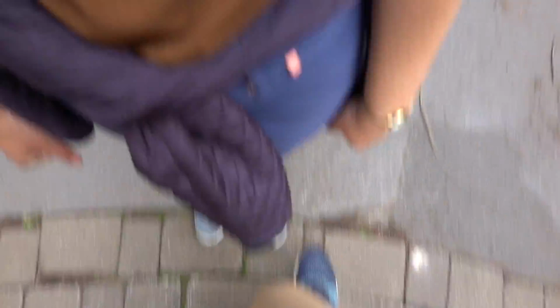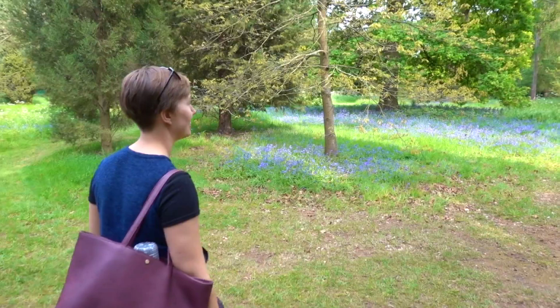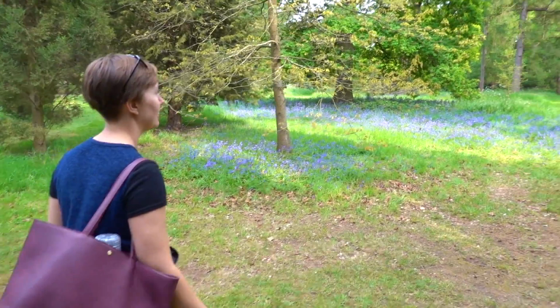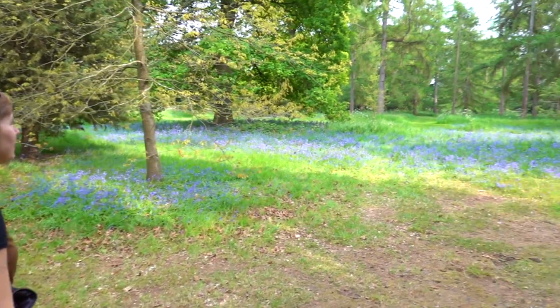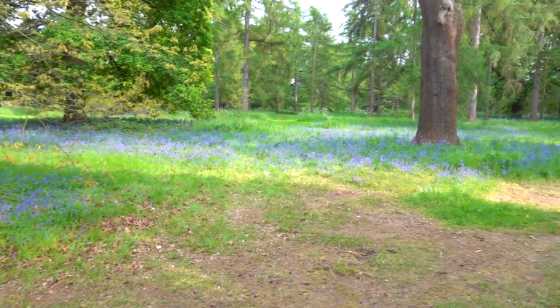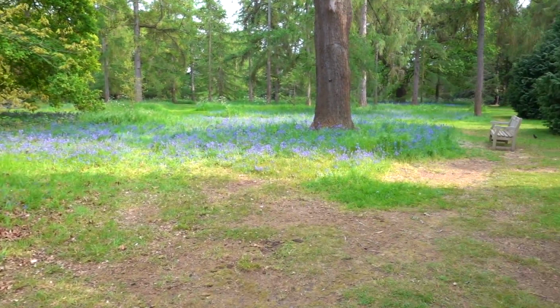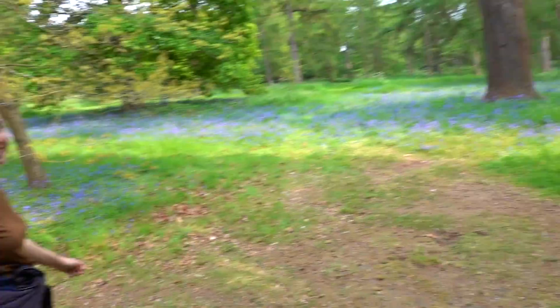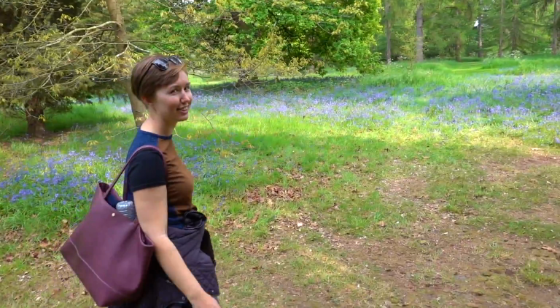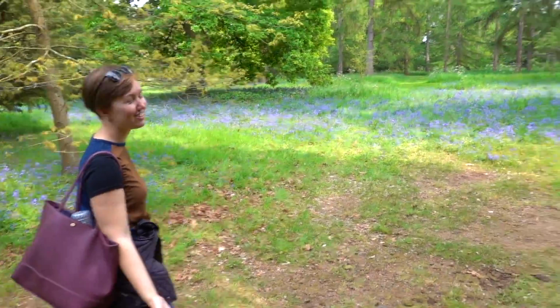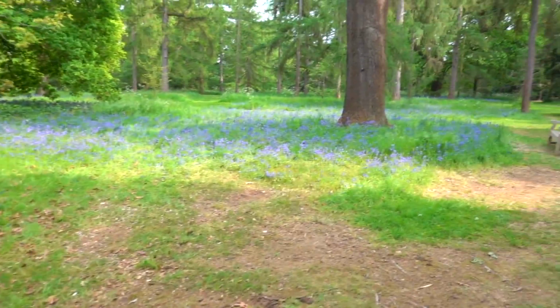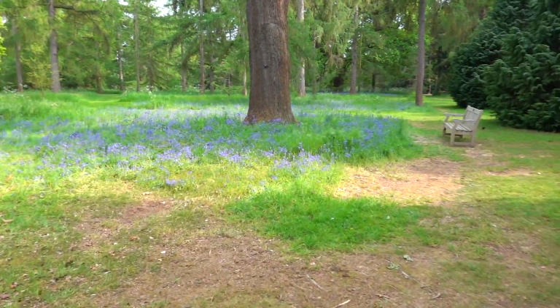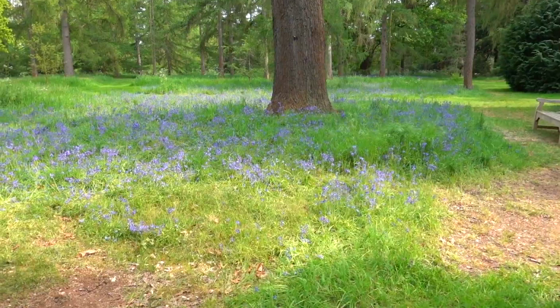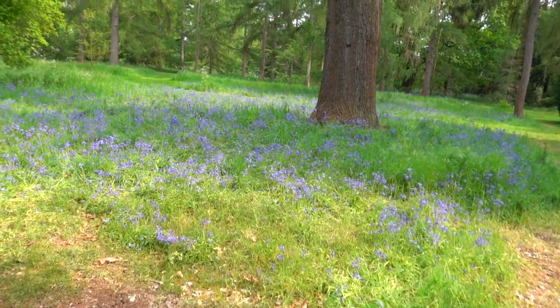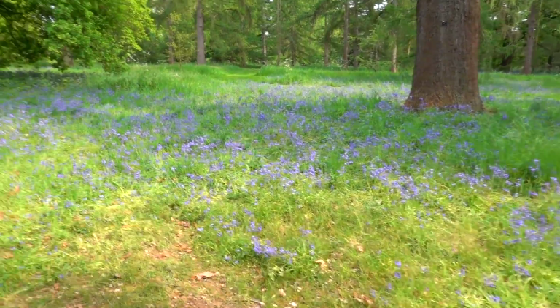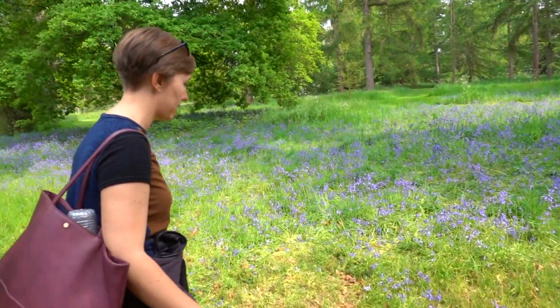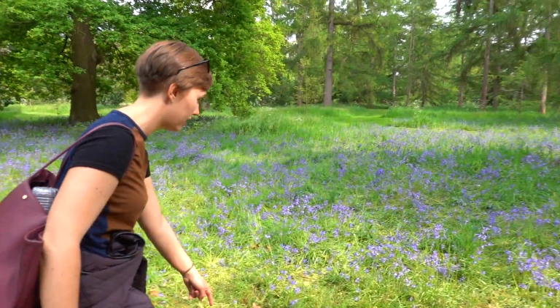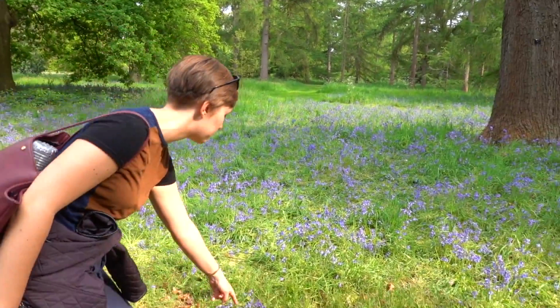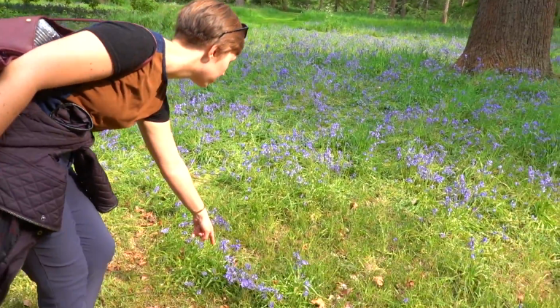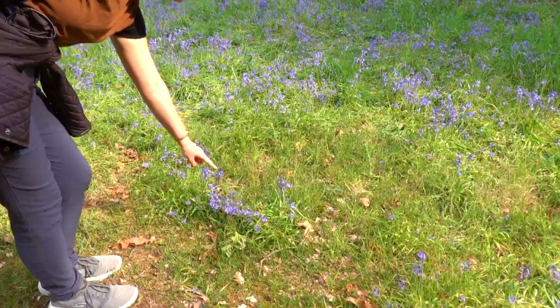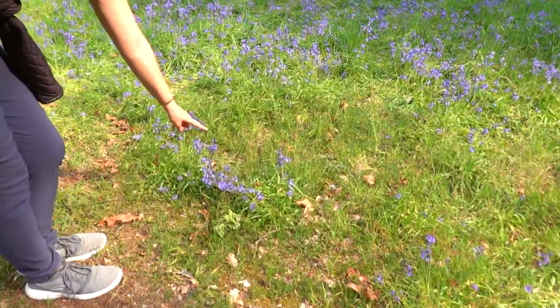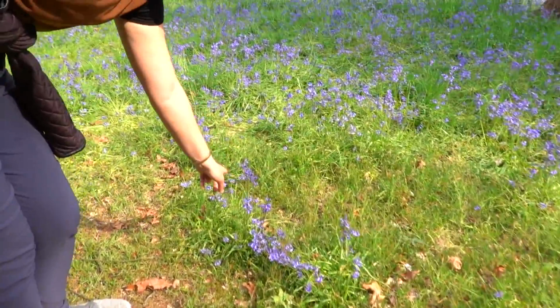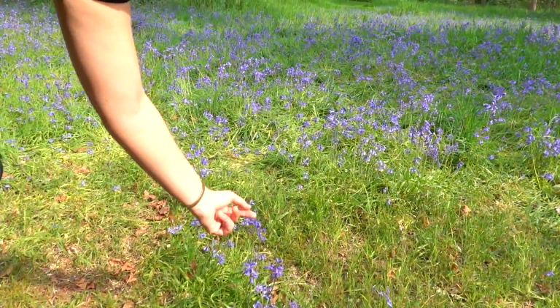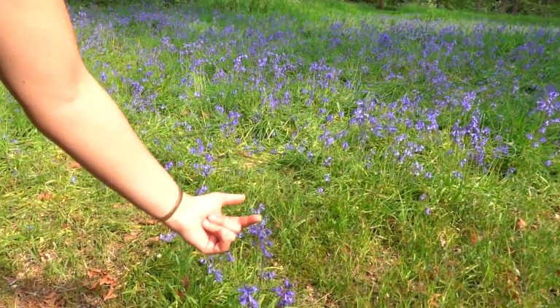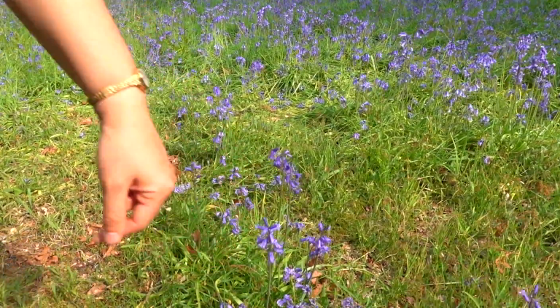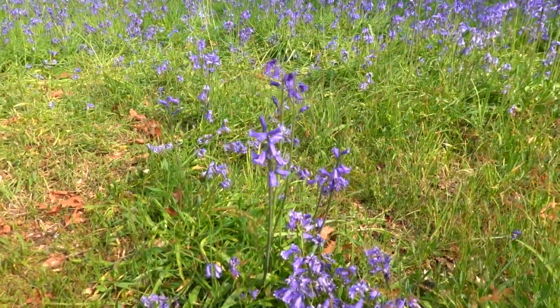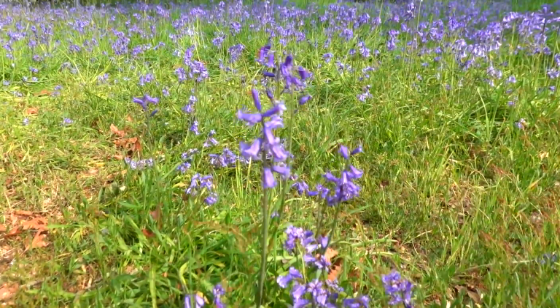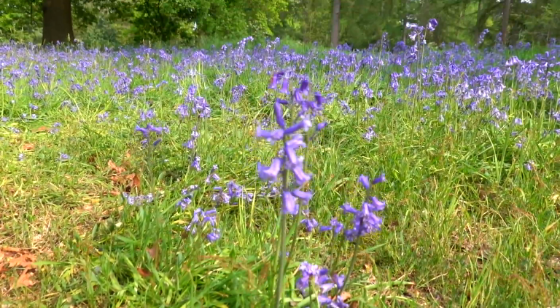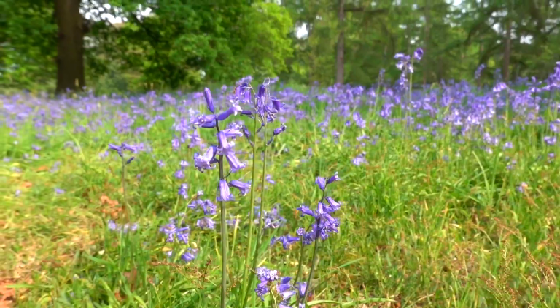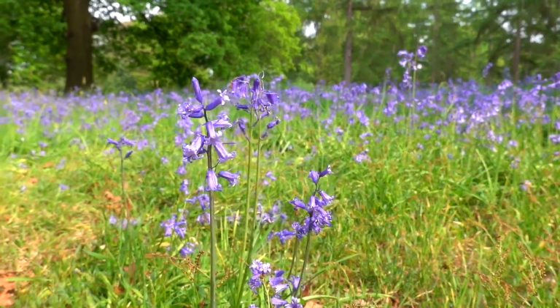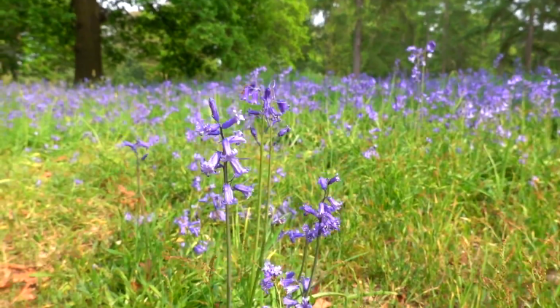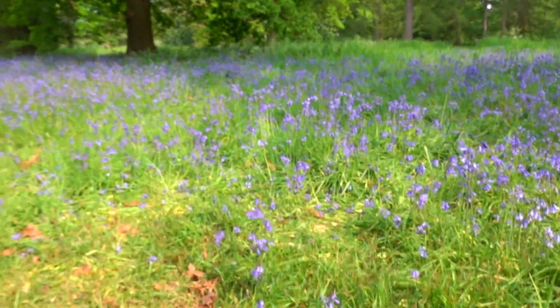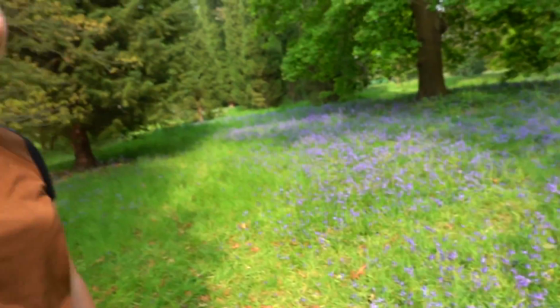Wow, that's a lot of bluebells! You can tell the difference between English and Spanish bluebells: English has the bells pointing all the way around the stem; Spanish, all of them point to one side. So would you say you're more of an English bluebell? I am more English.